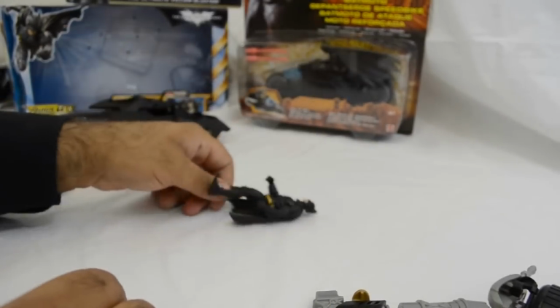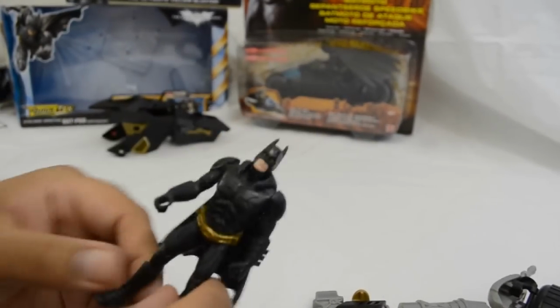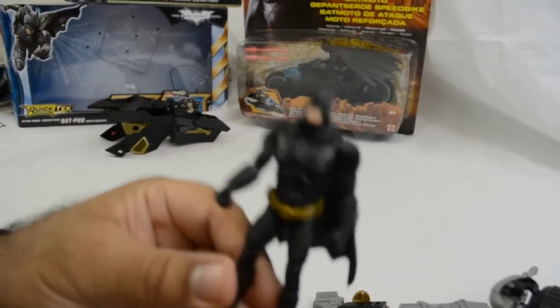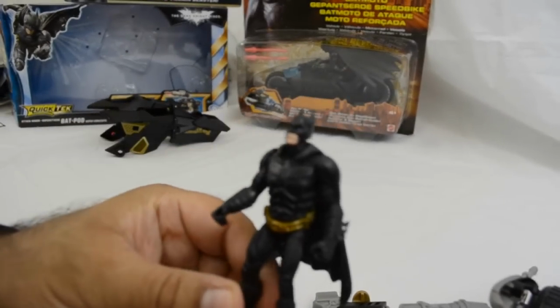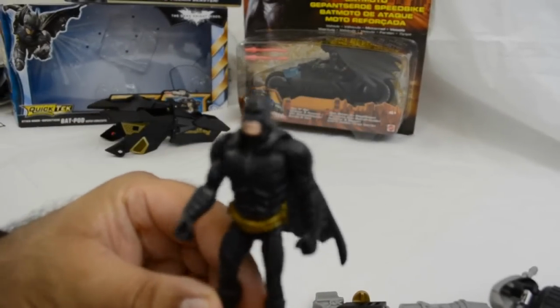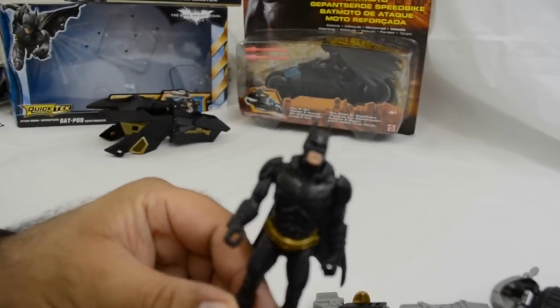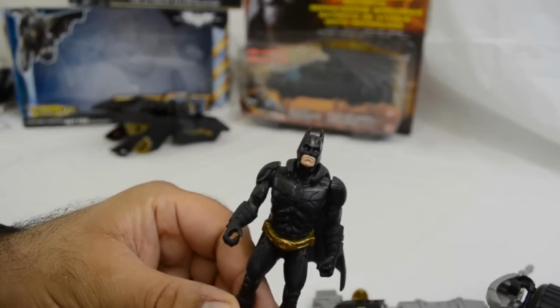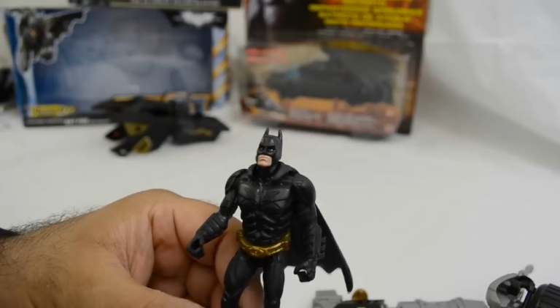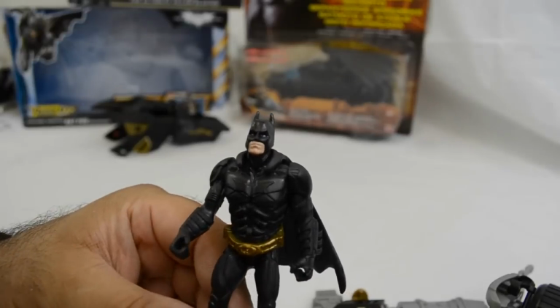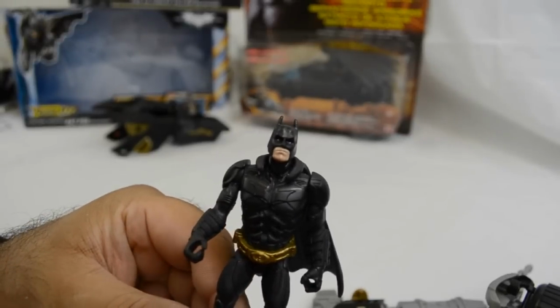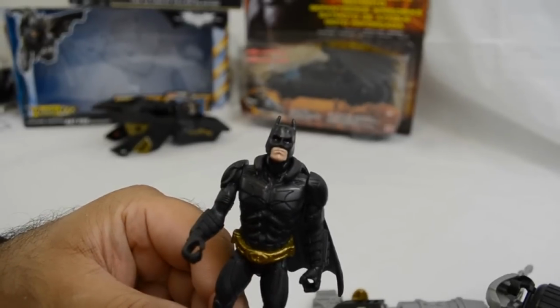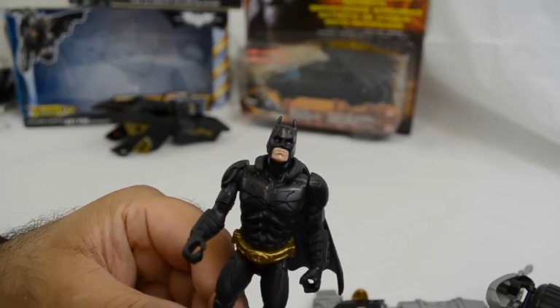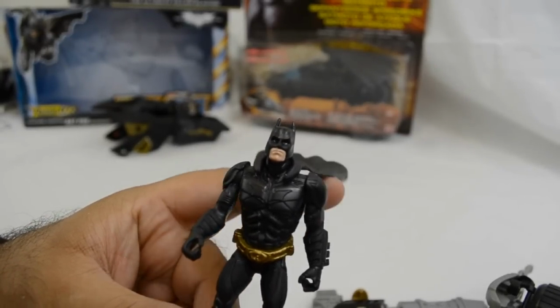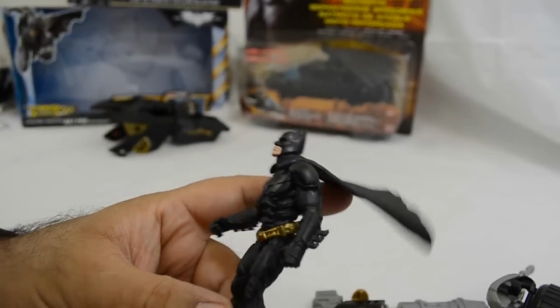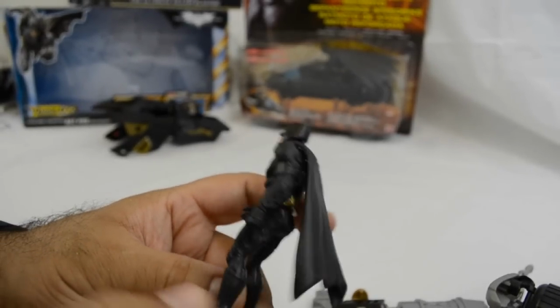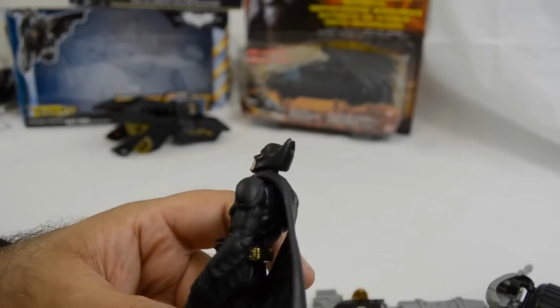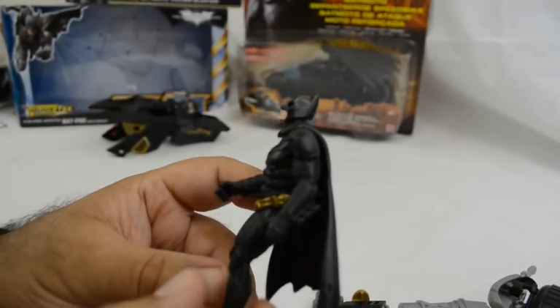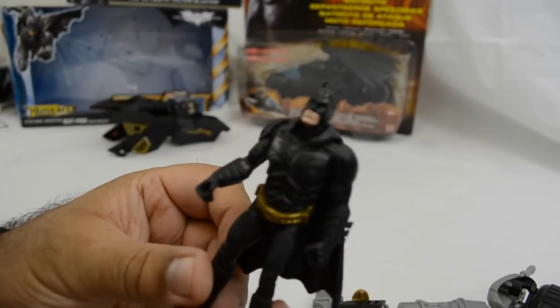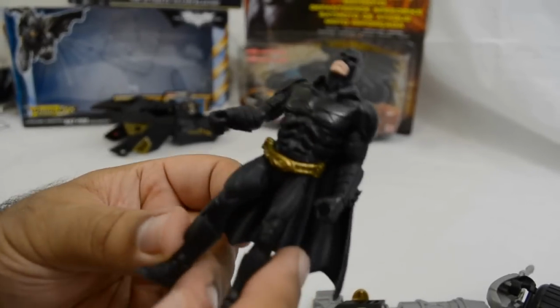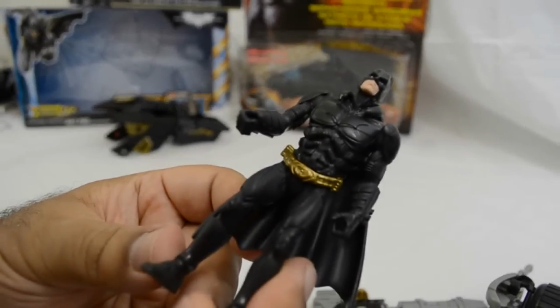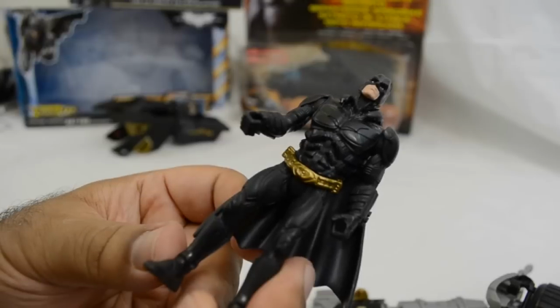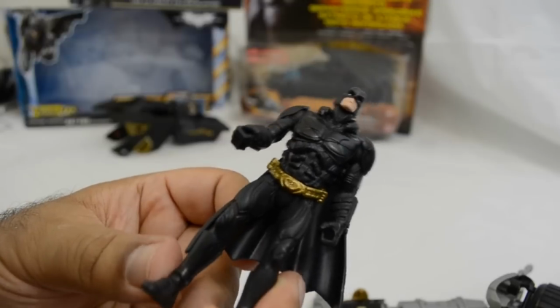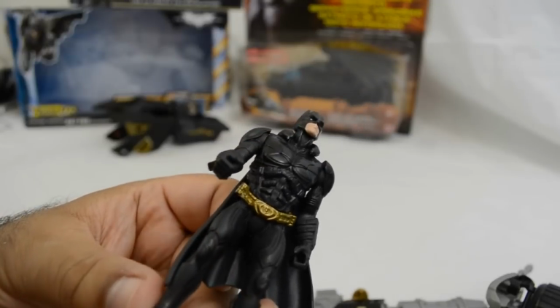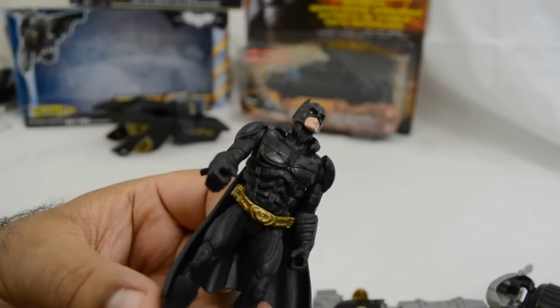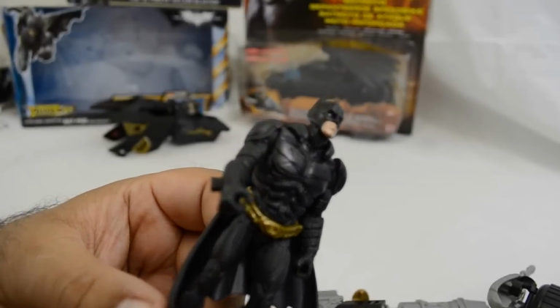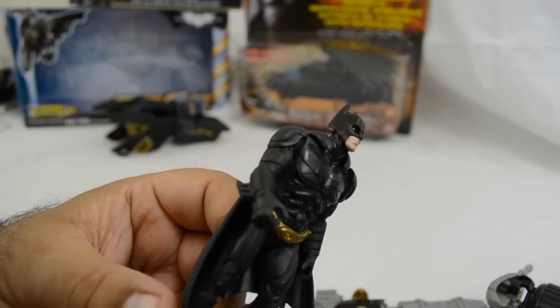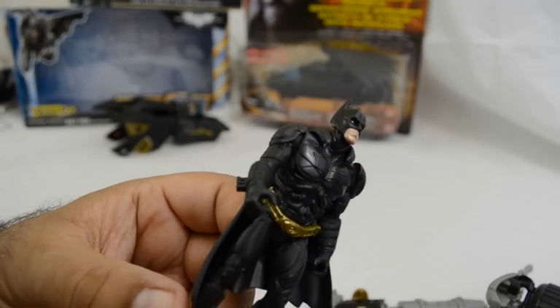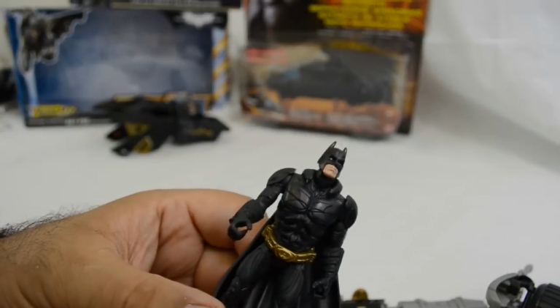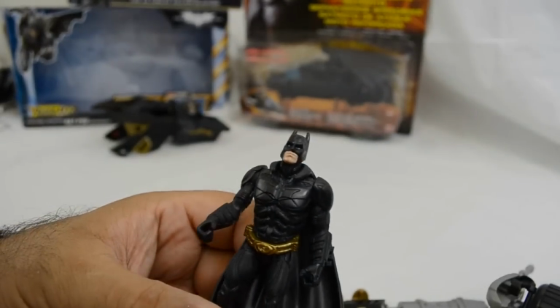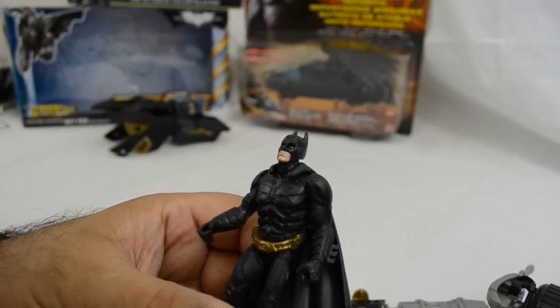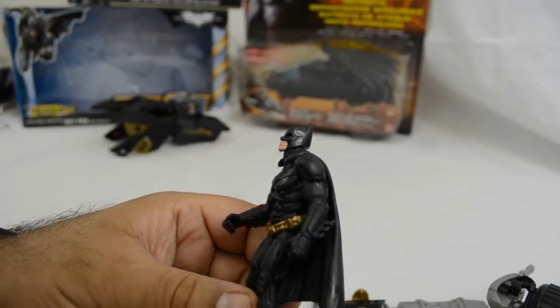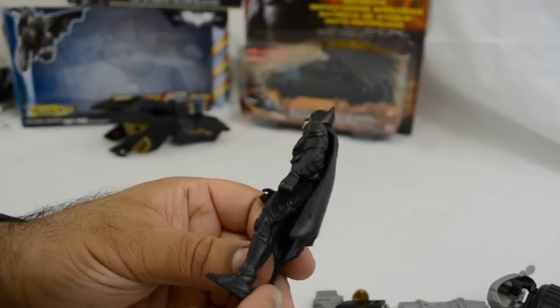This is the Batman figure that comes with the bat pod, and as you can see there's quite a lot of detail — exactly the same as if you buy it on its own. It's already positioned as if it would sit on a bike, but you can use it as an individual figure, so that's always good. There is a lot of detail in this figure.